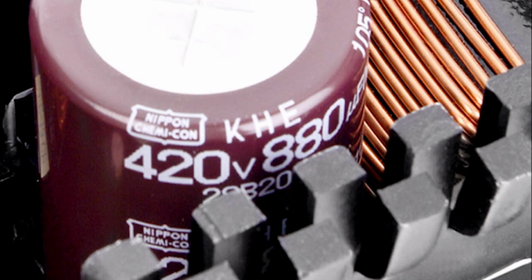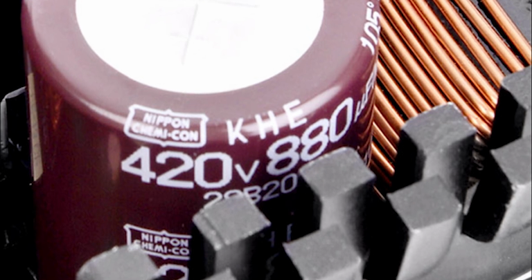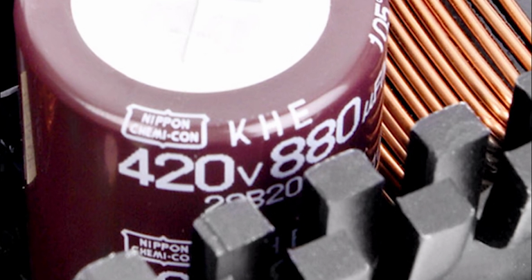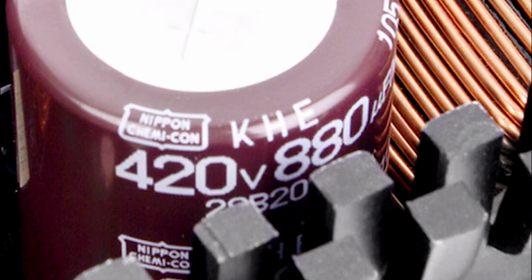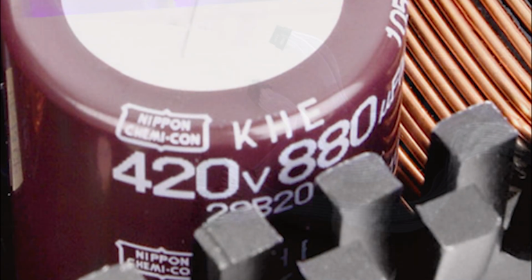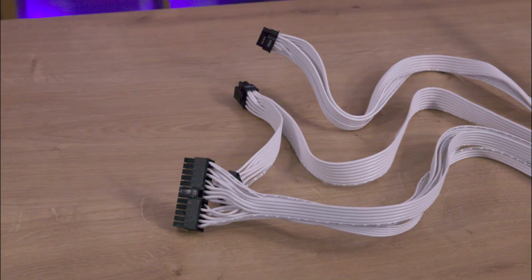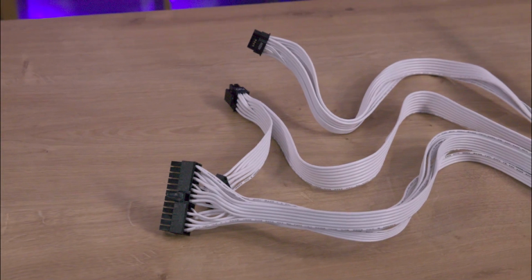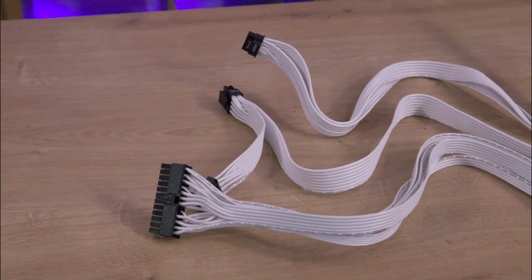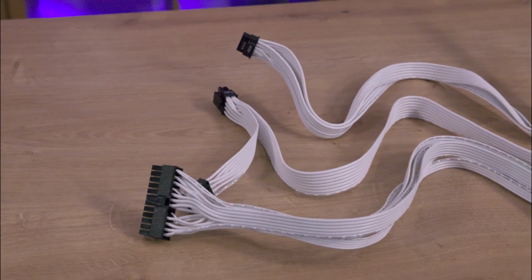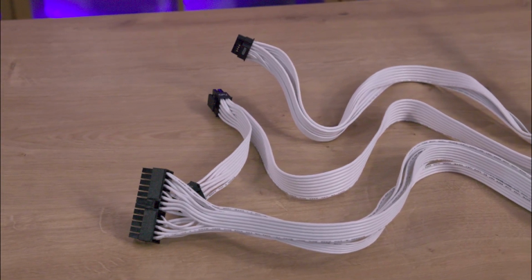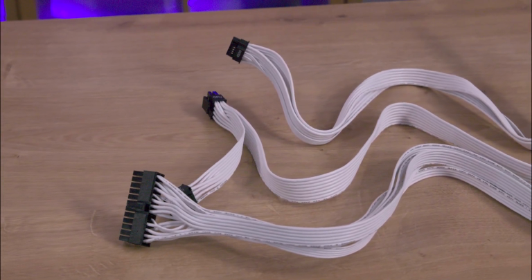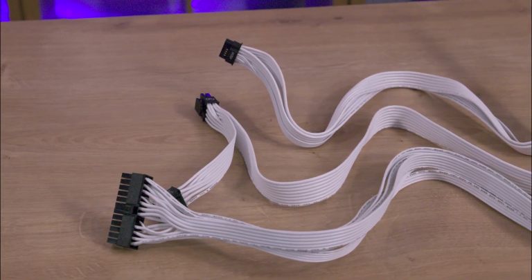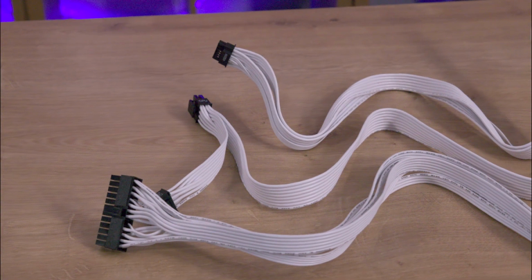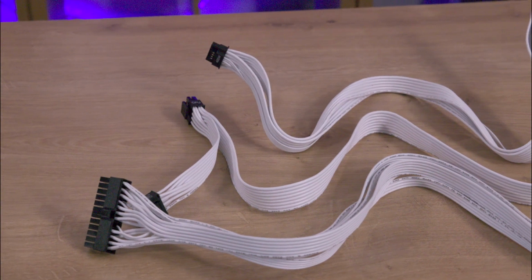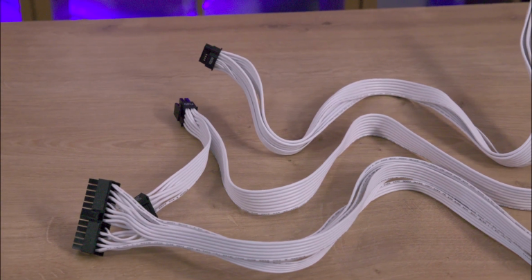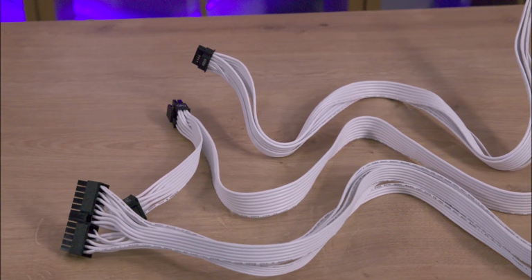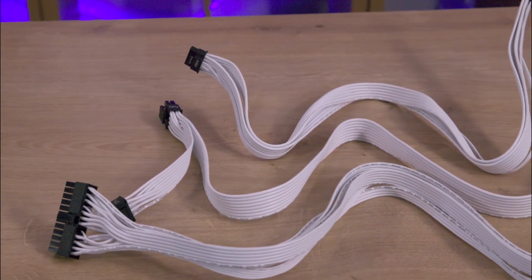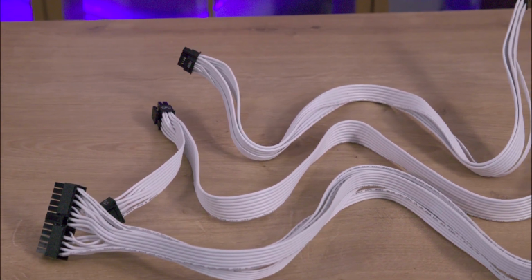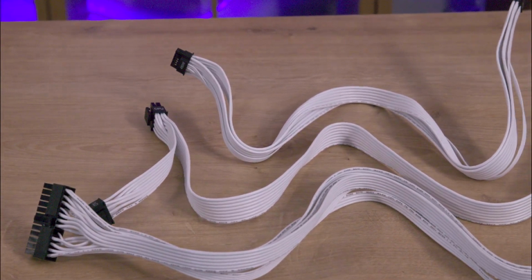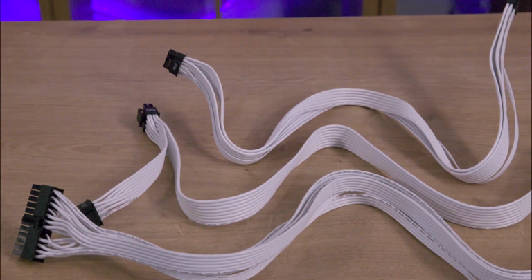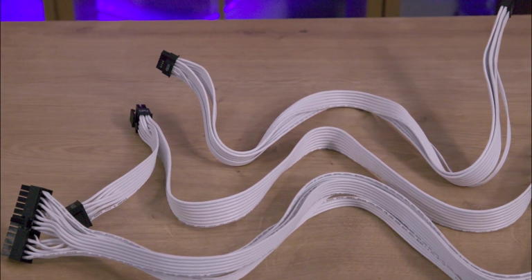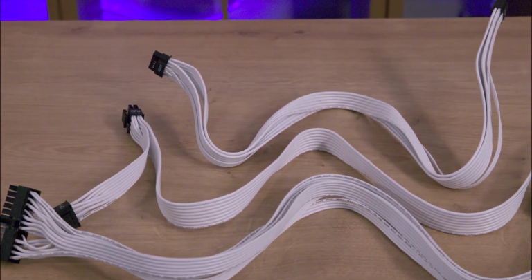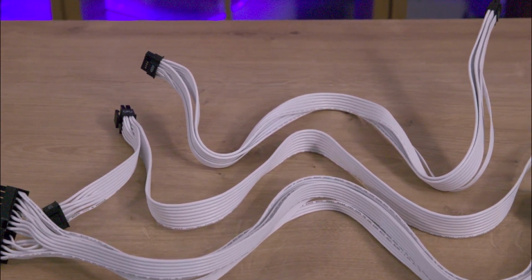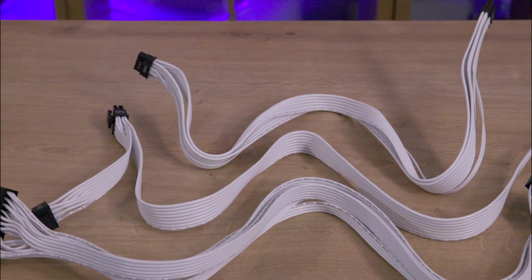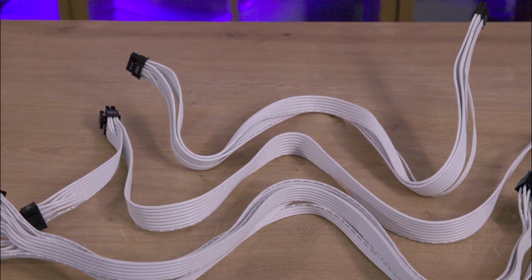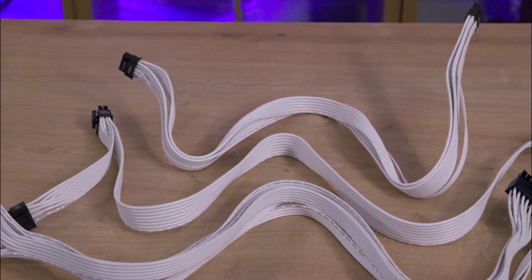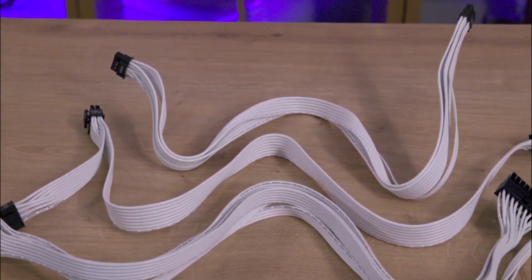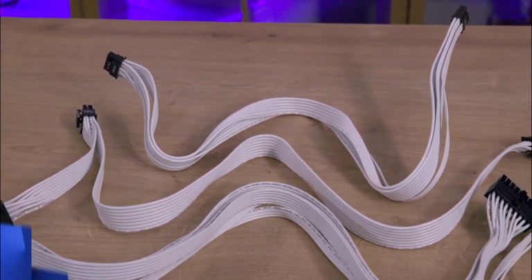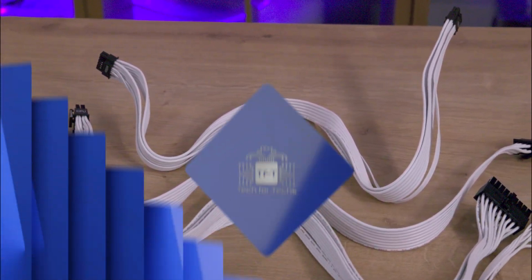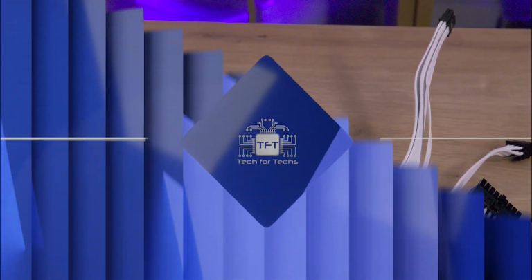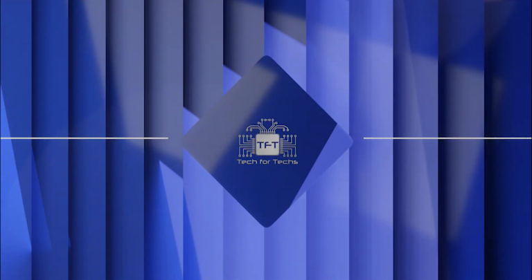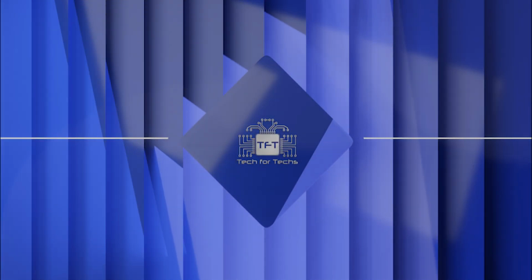The fully modular design helps keep your setup tidy by eliminating unnecessary cables. The power supply also achieves up to 90% efficiency under typical loads, courtesy of its 80 Plus Gold certification.